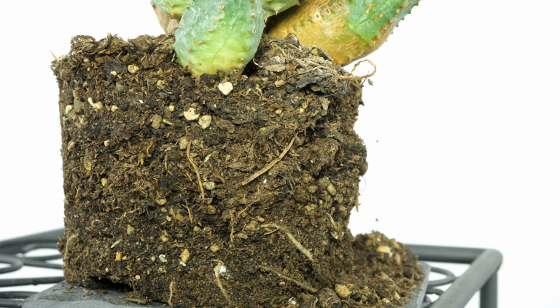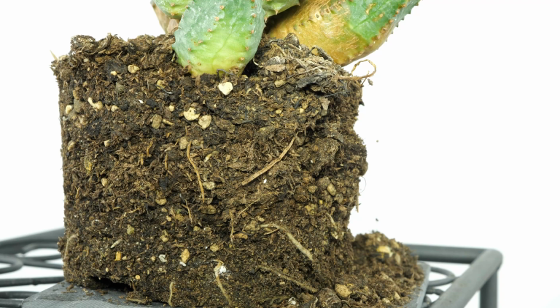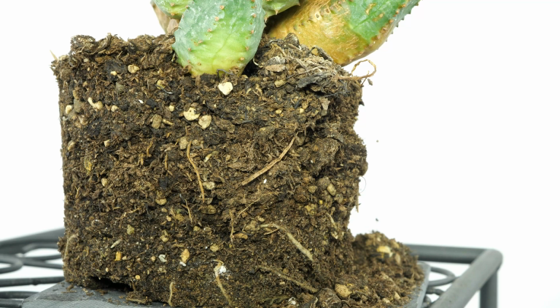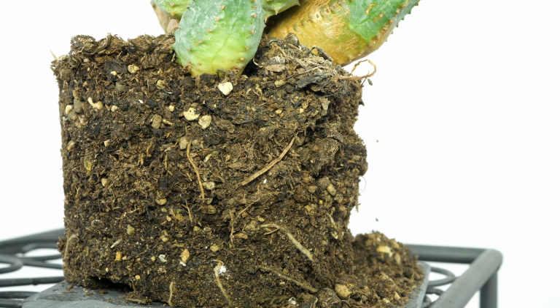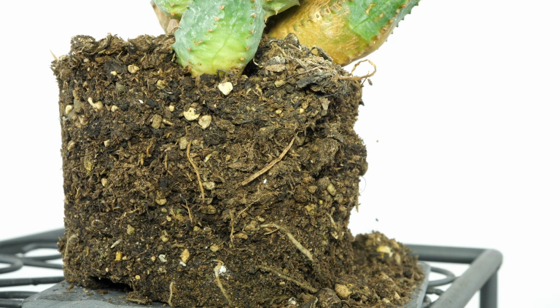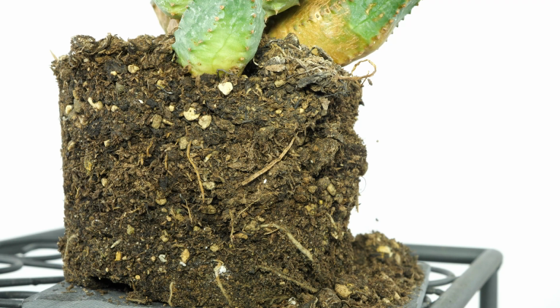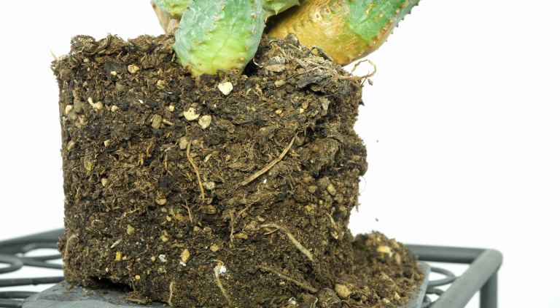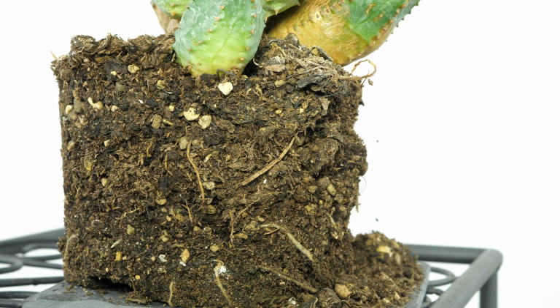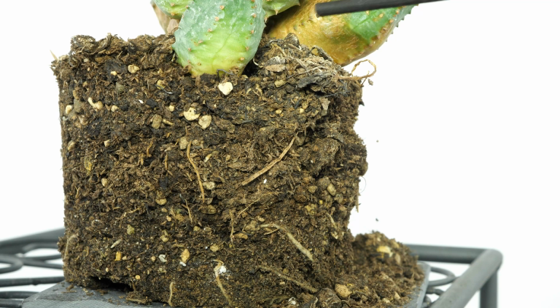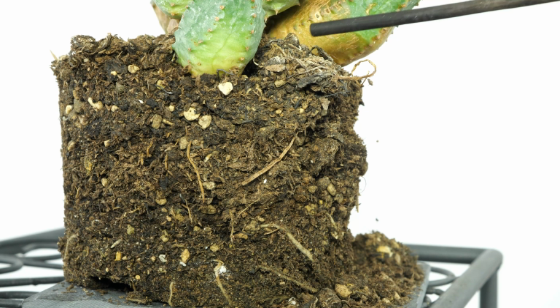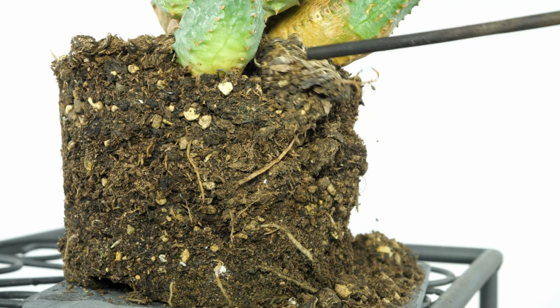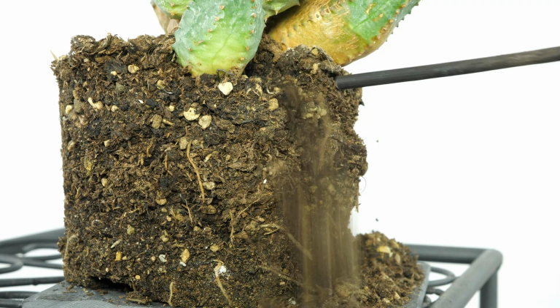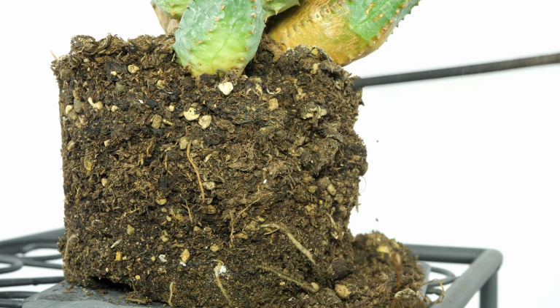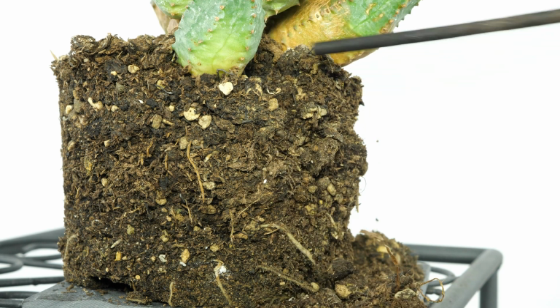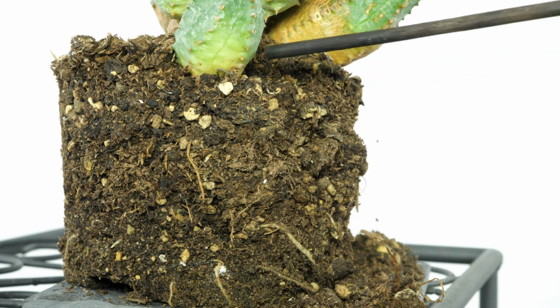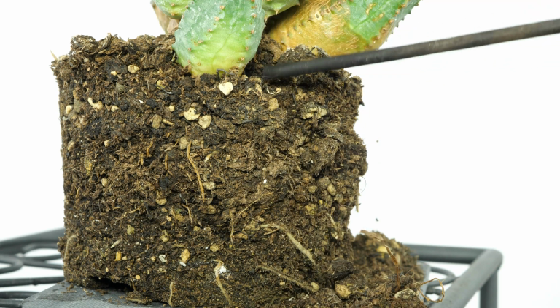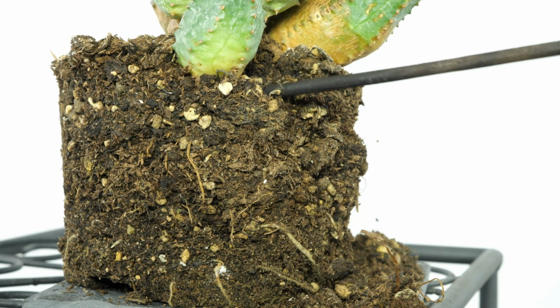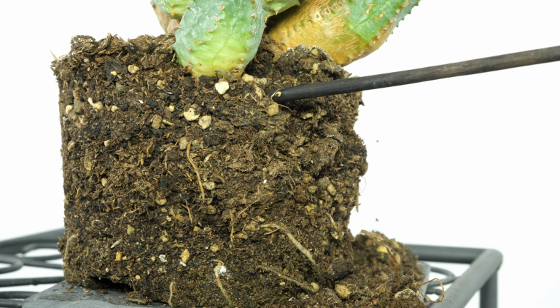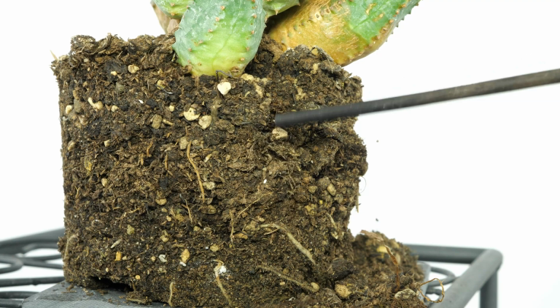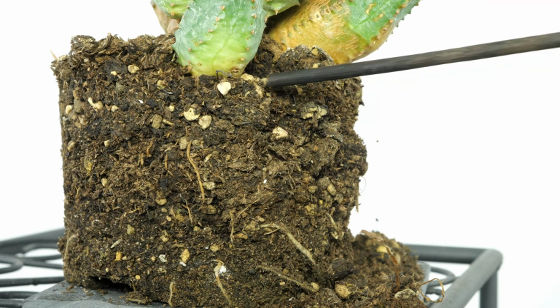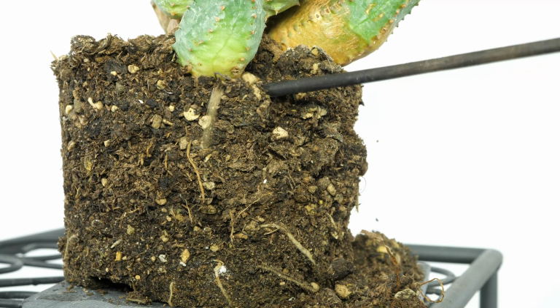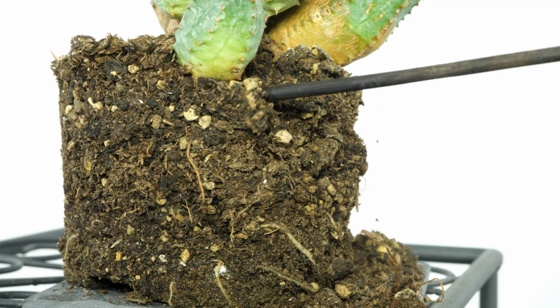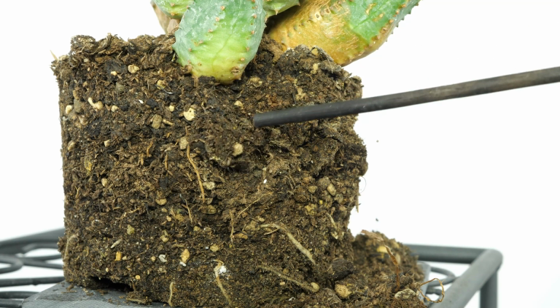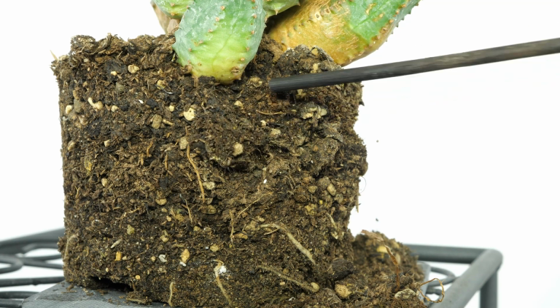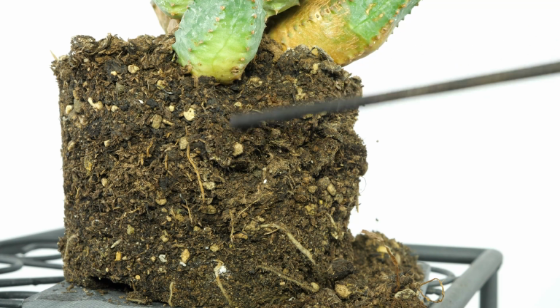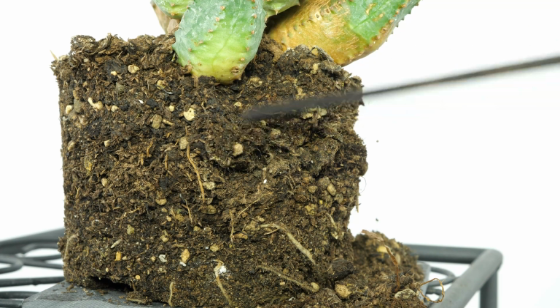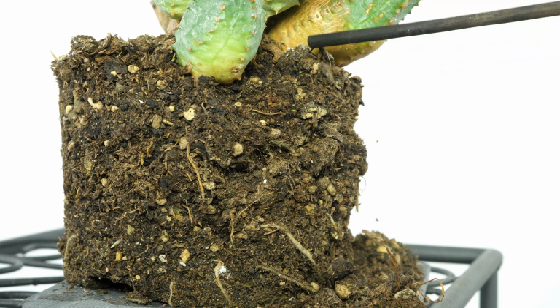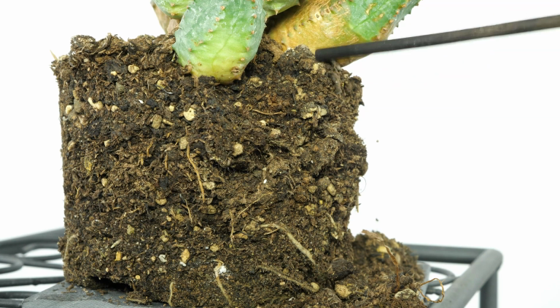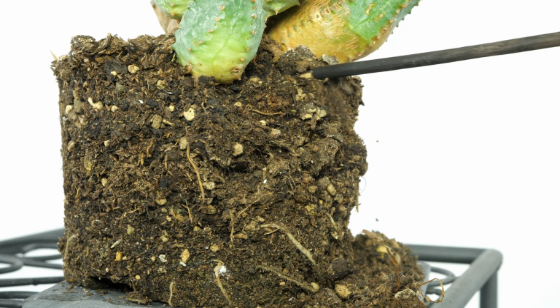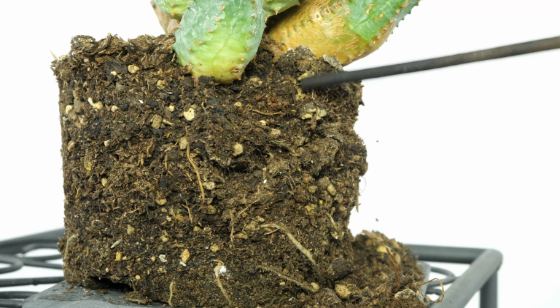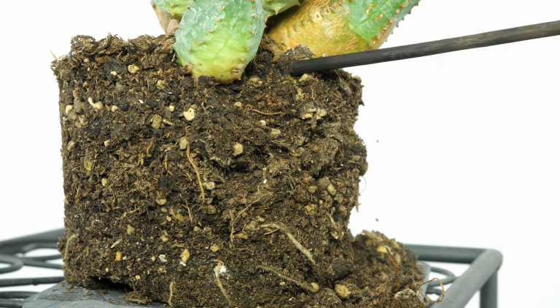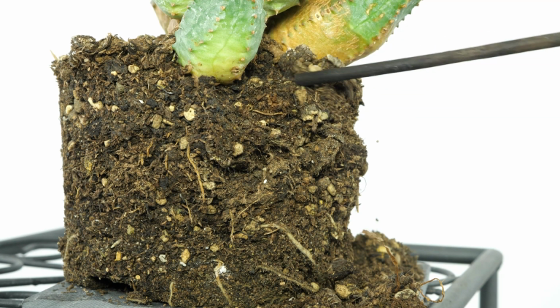At least 50% of the soil should consist of mineral components such as pumice, gravel, bird sand, or perlite. If it looks like this, it's better to repot the plant.